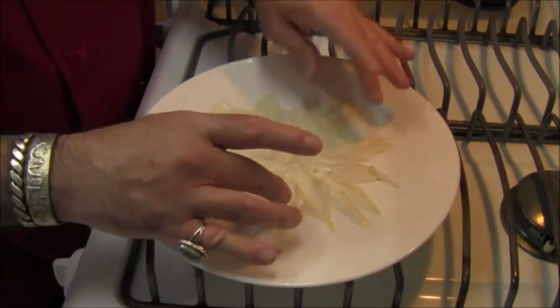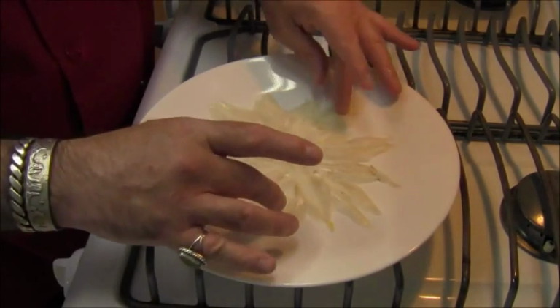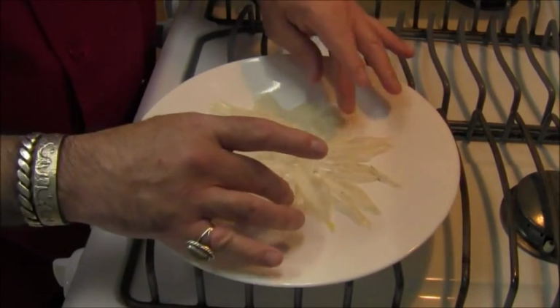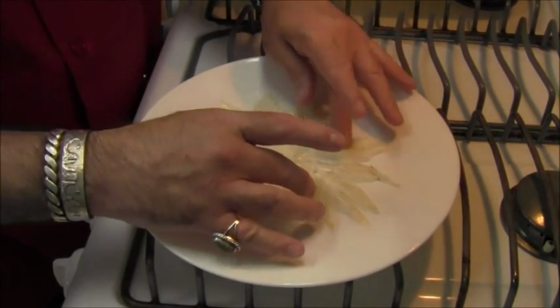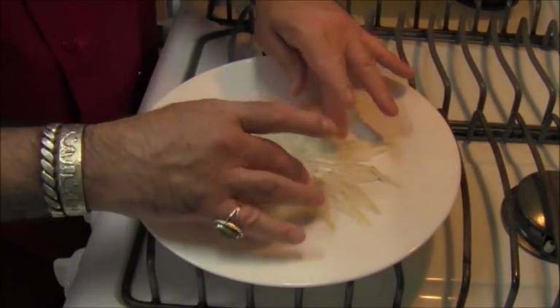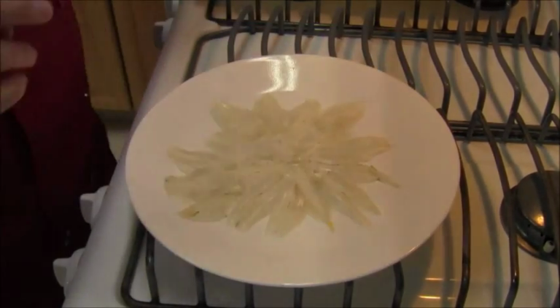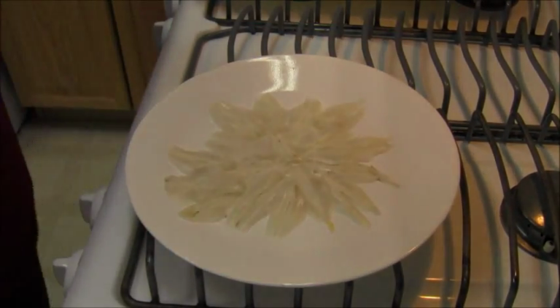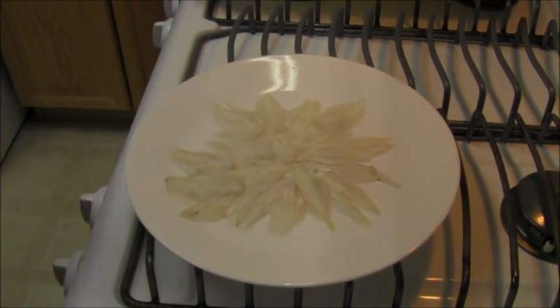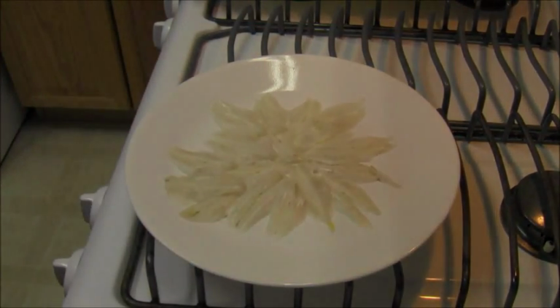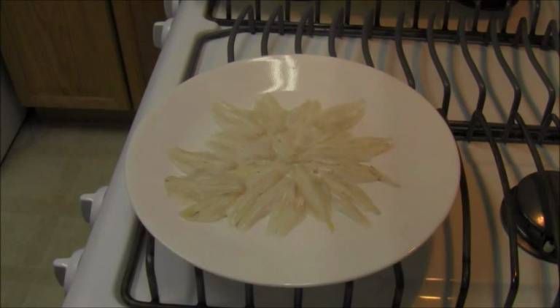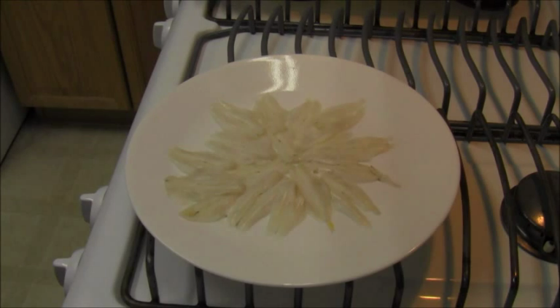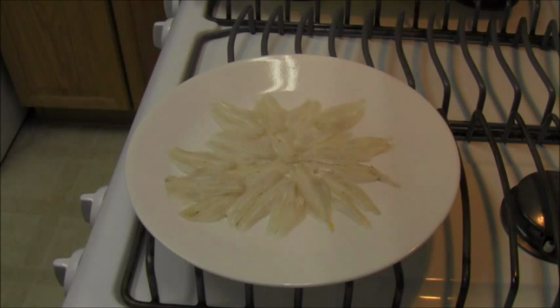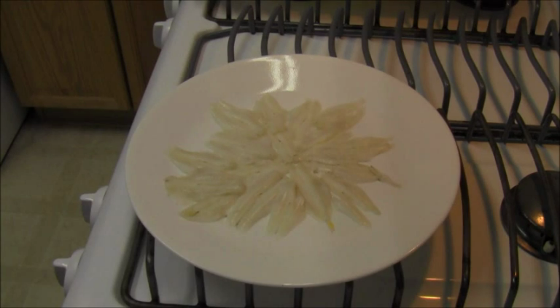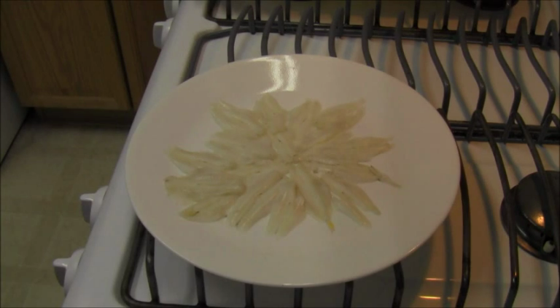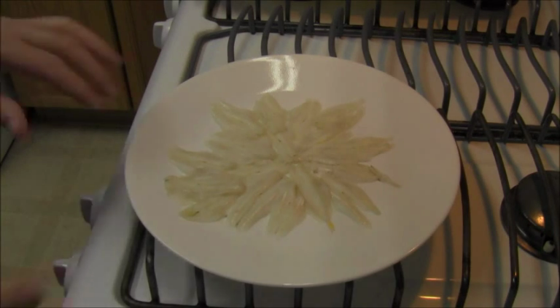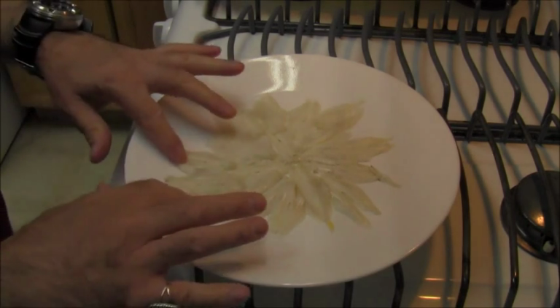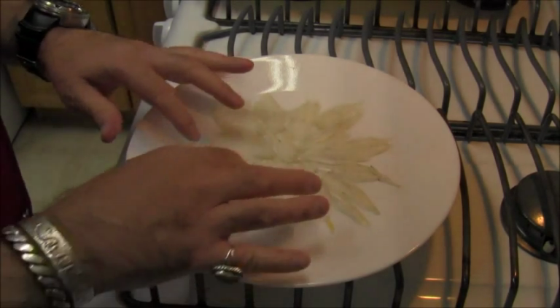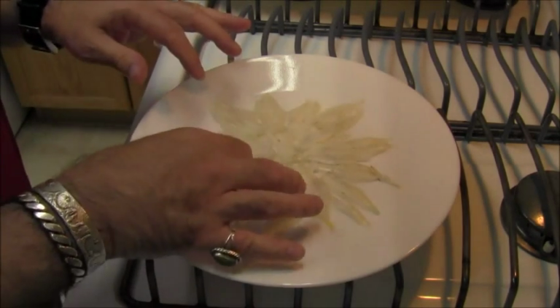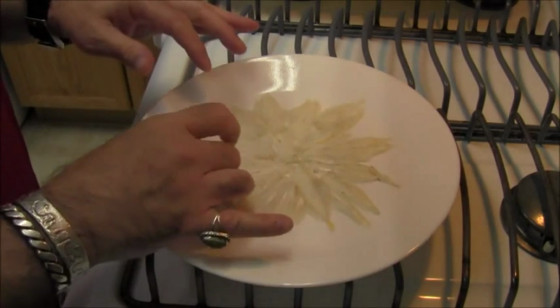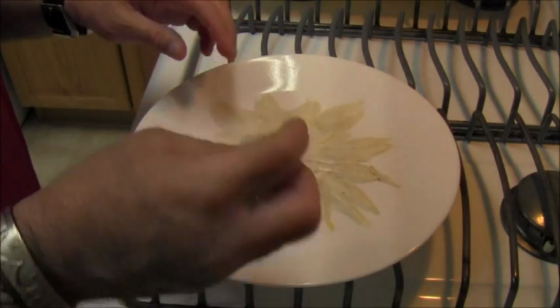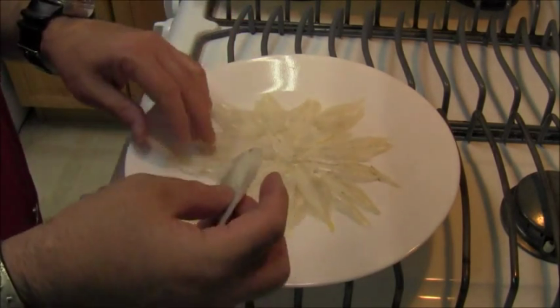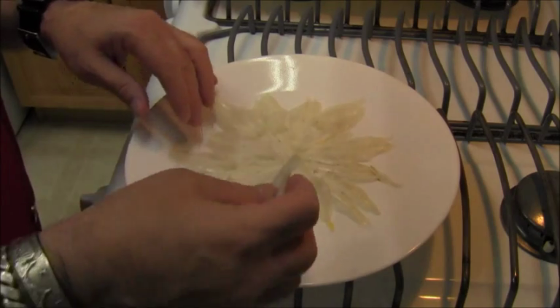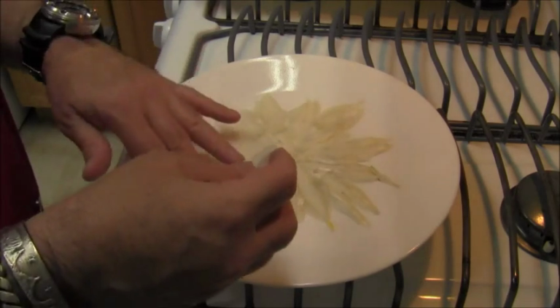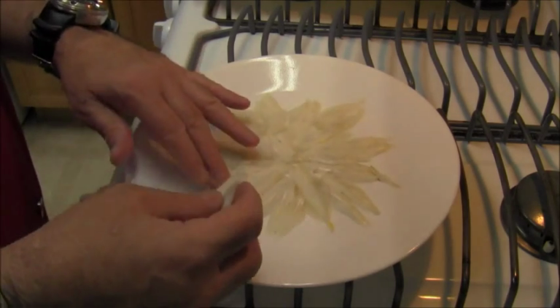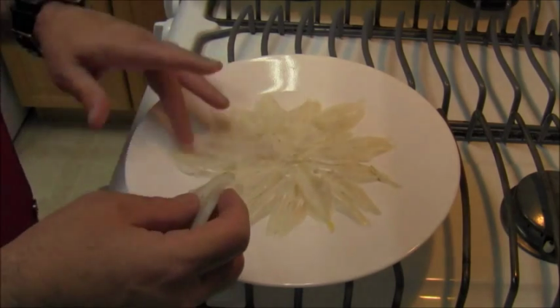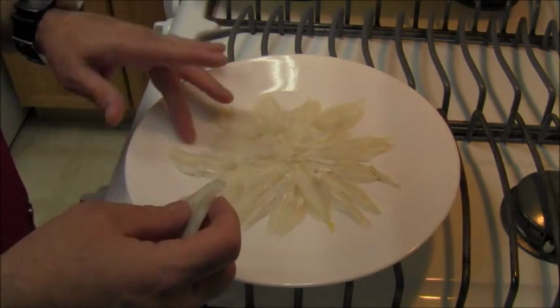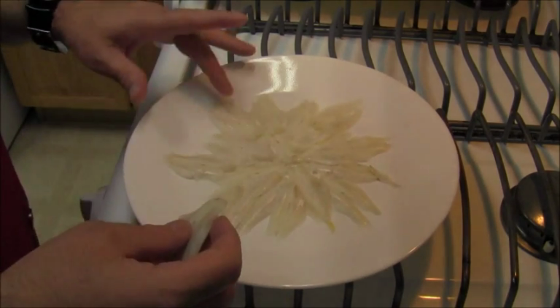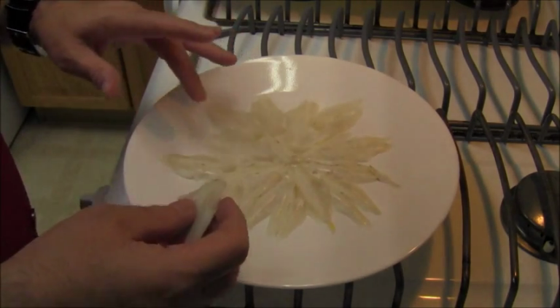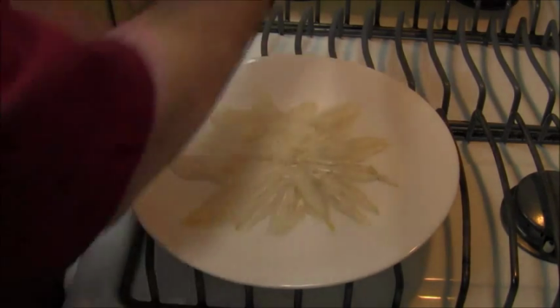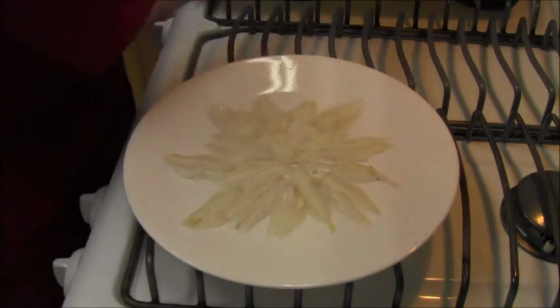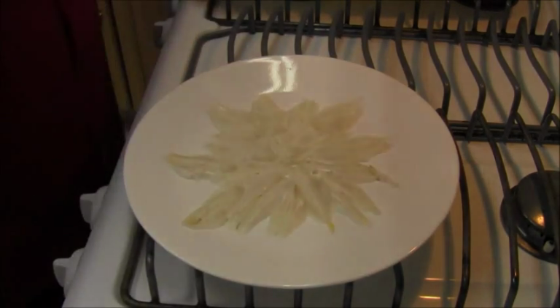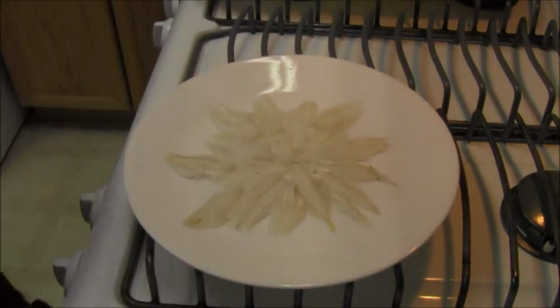I don't do stuff like this very often — I'm not a fancy plater like a lot of people are. I'm not too adept at it, but what I am adept at is eating, and I do enjoy a dish like this. There are the alici — depending on what part of Italy you're from. Look at that little sunburst.